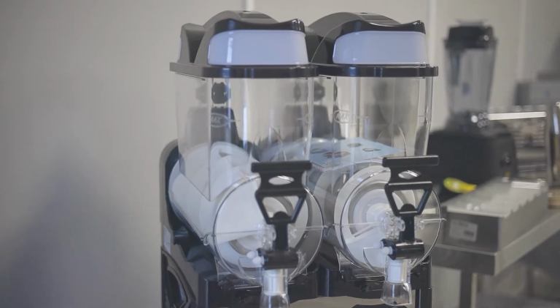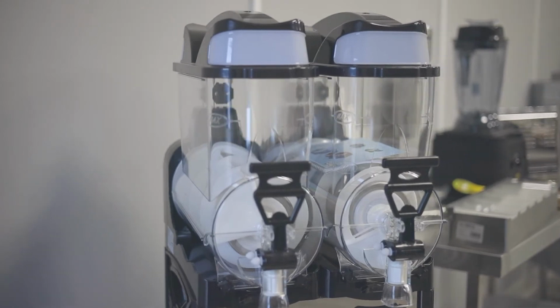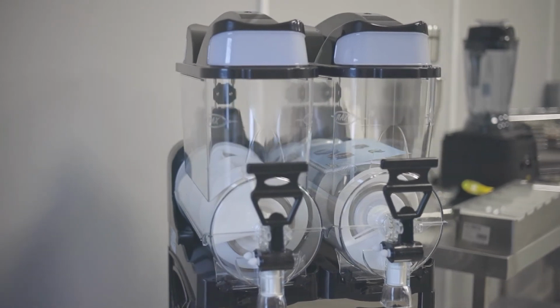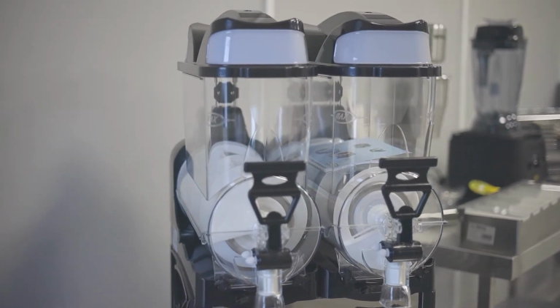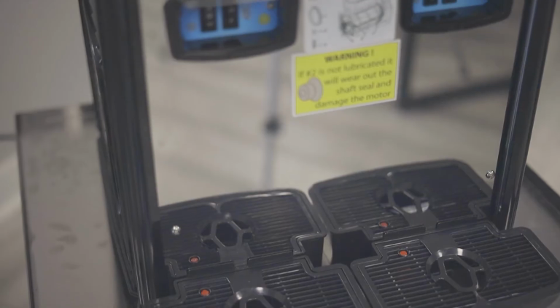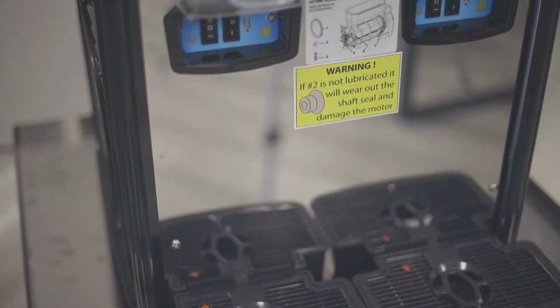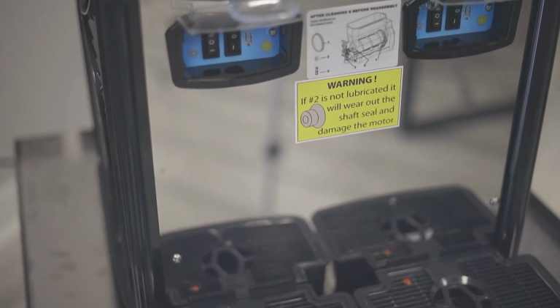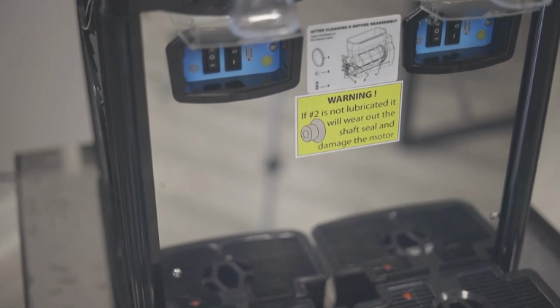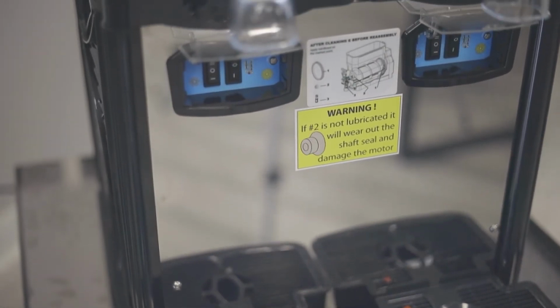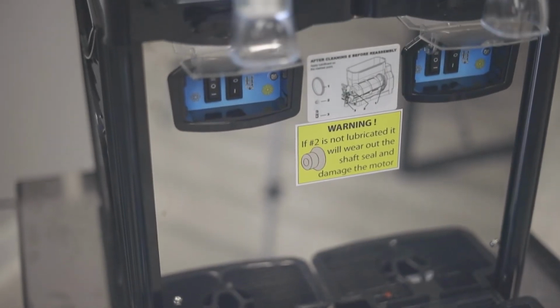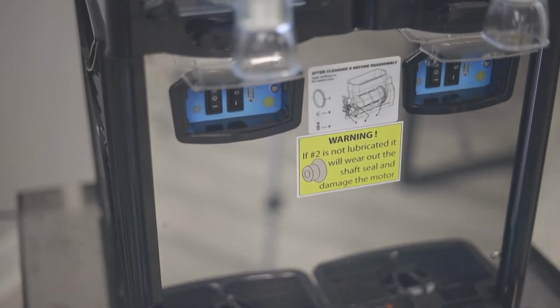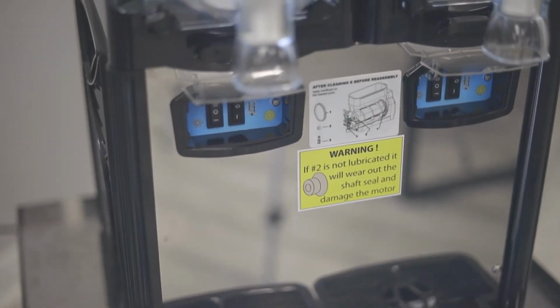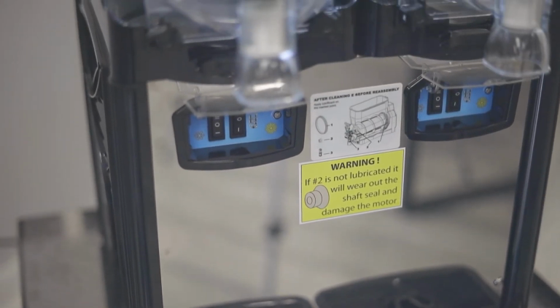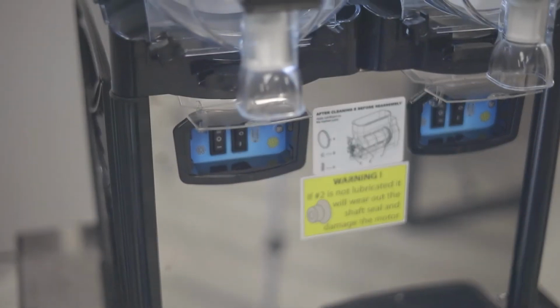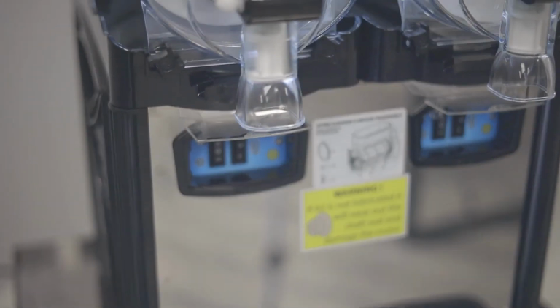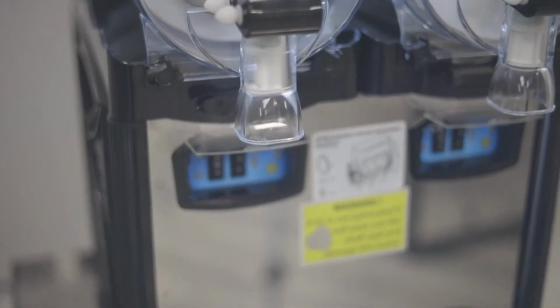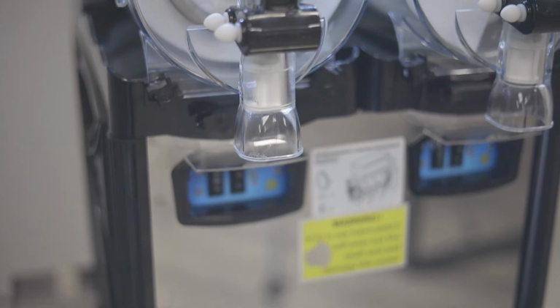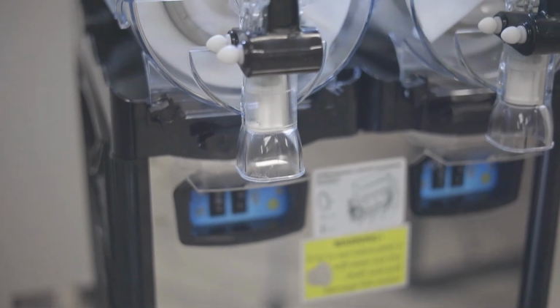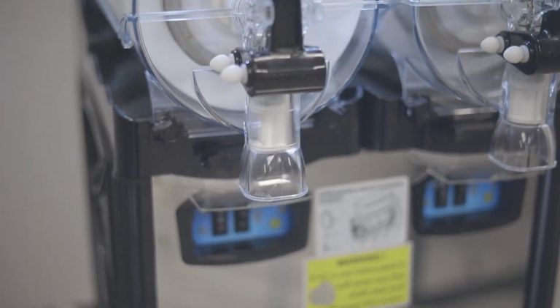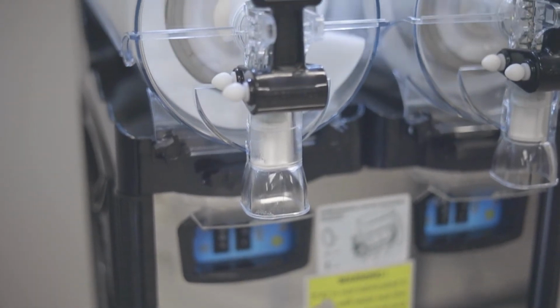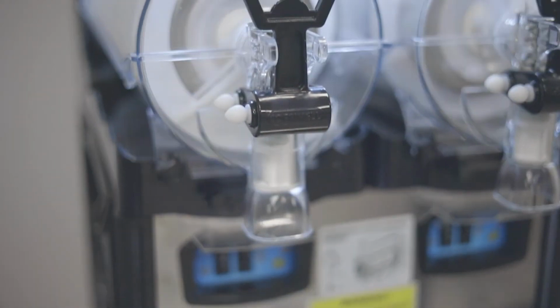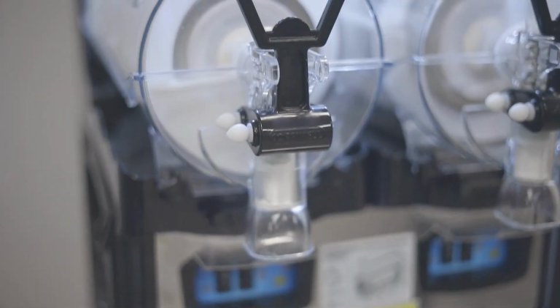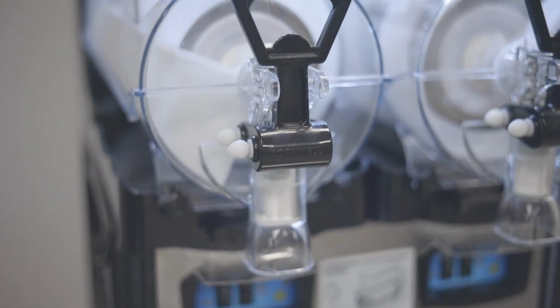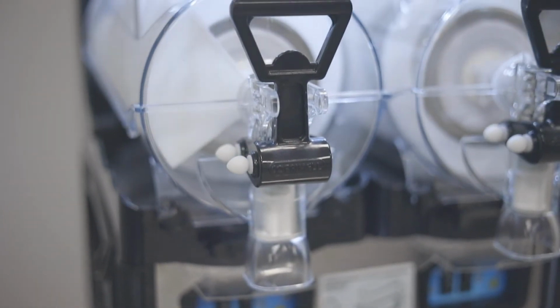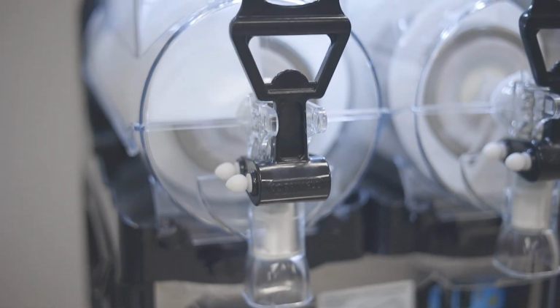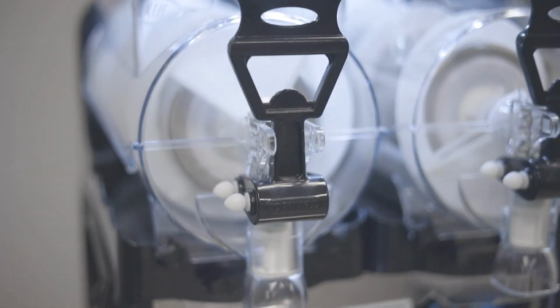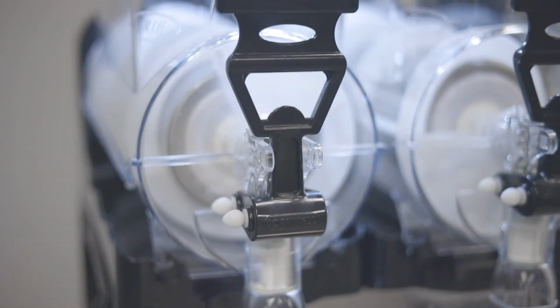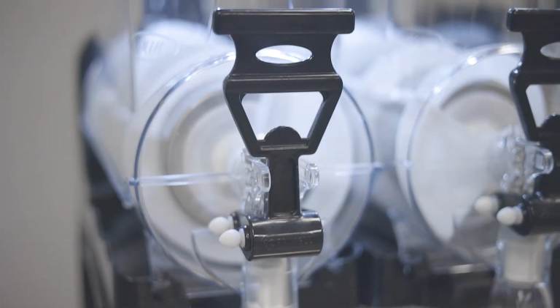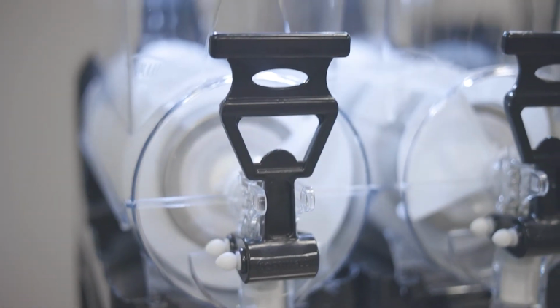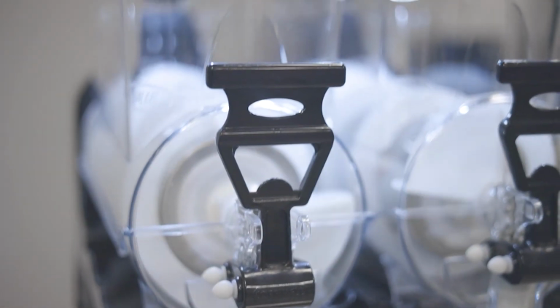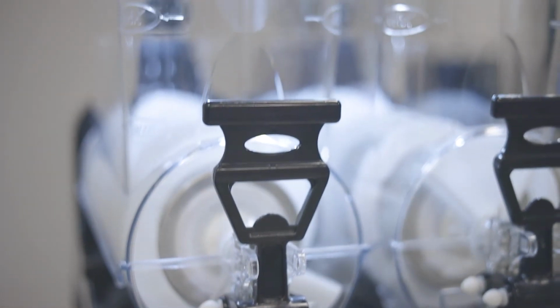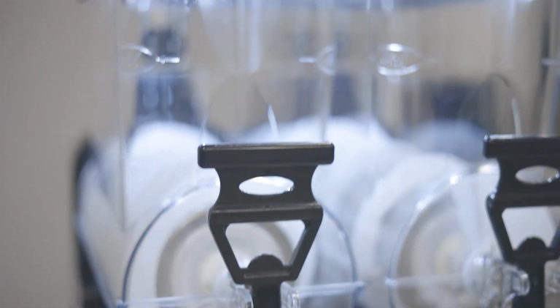We have sold many slush machines and we know how important the profits are from slush drinks to your business. We only sell top quality slush machines.